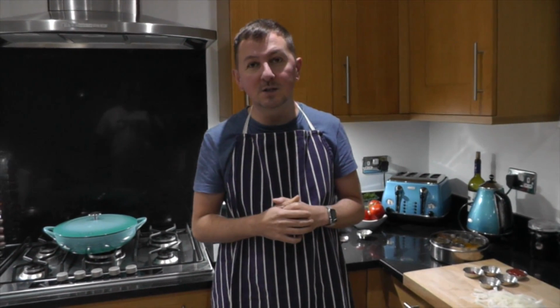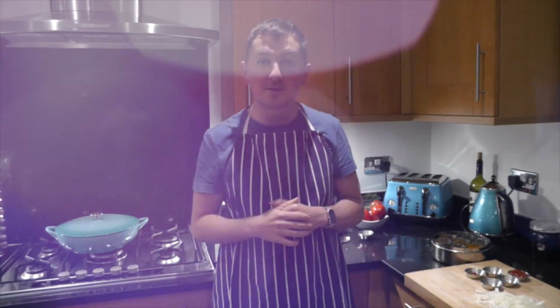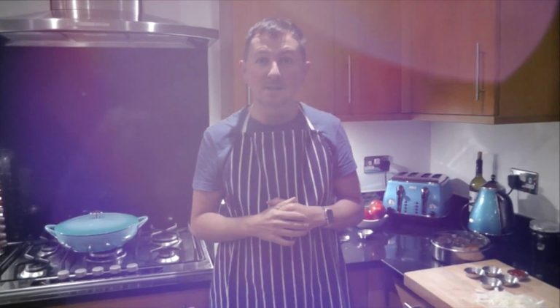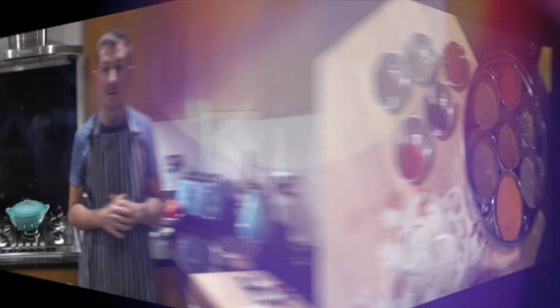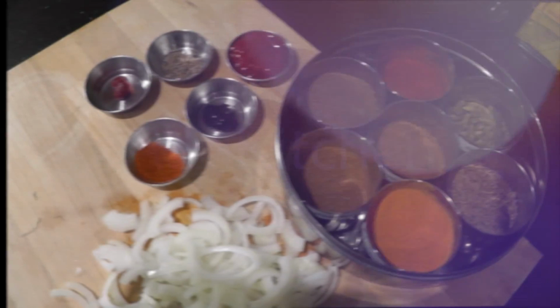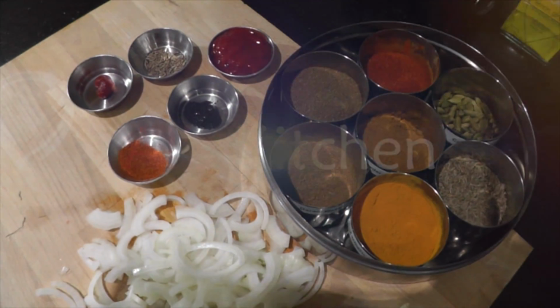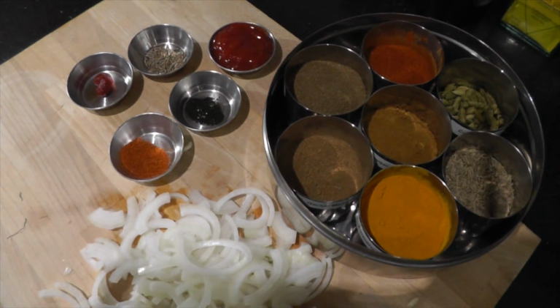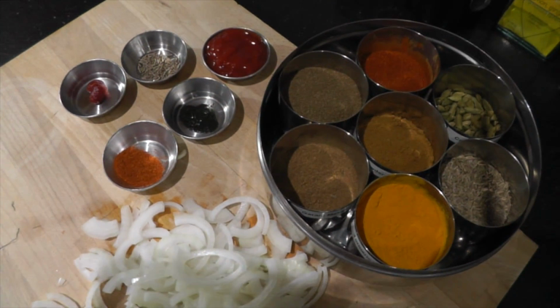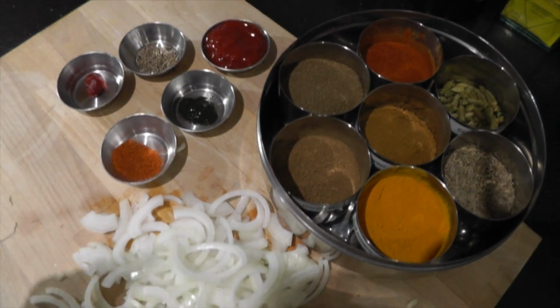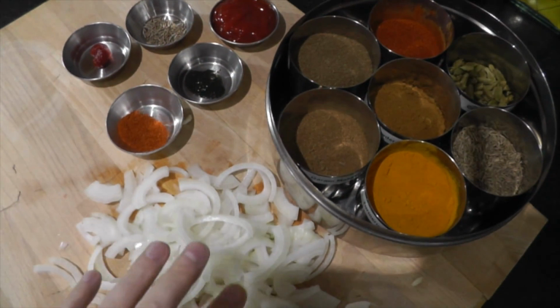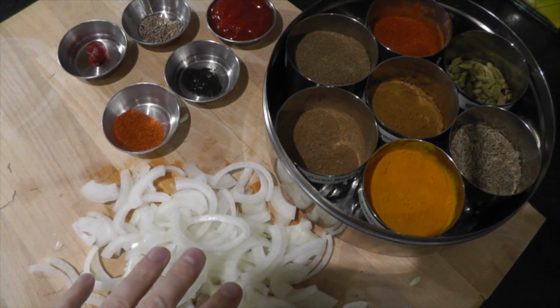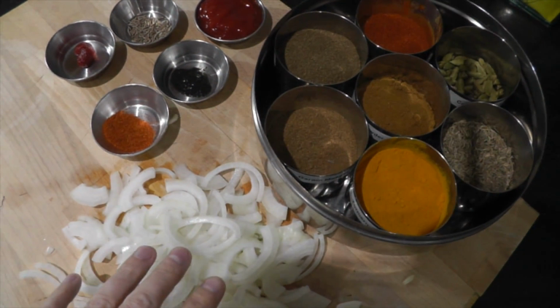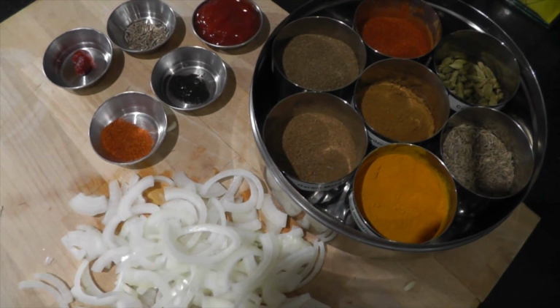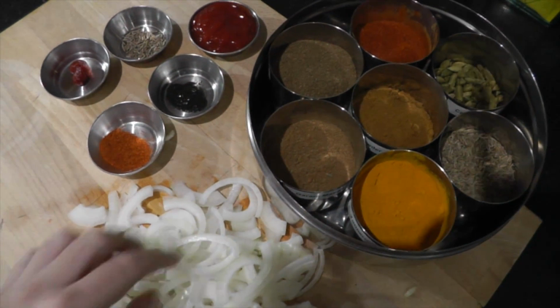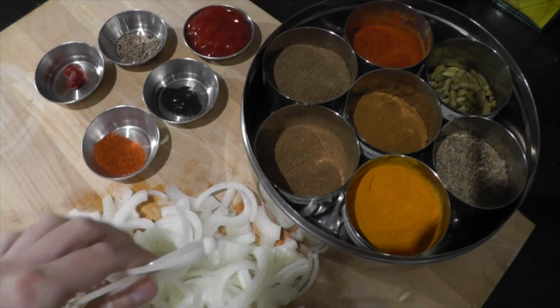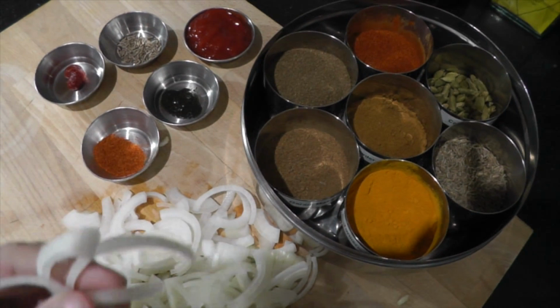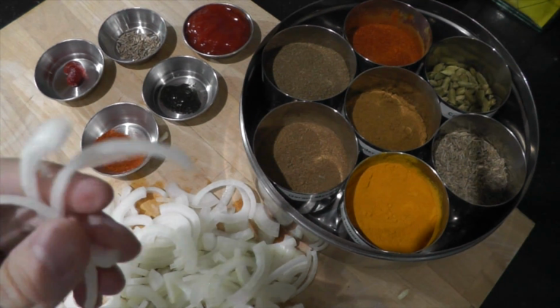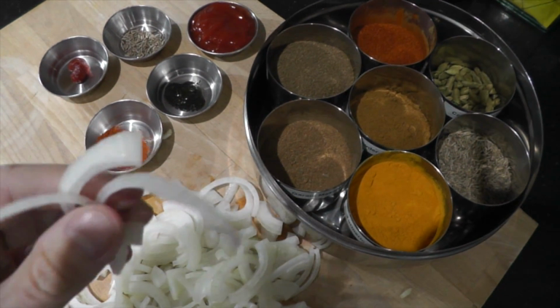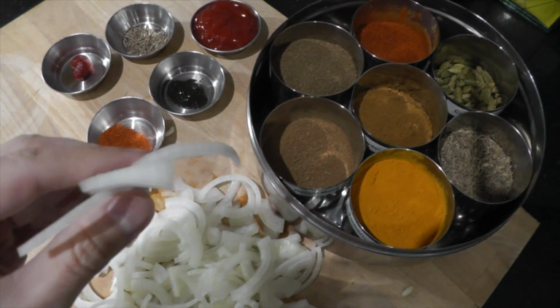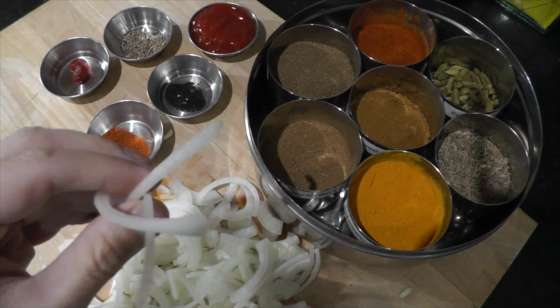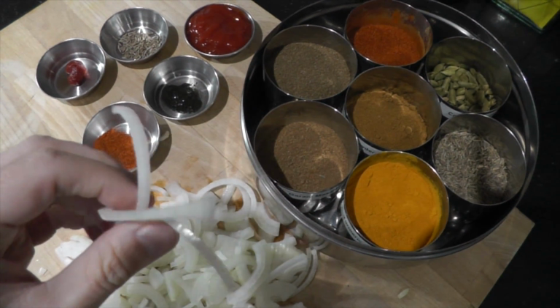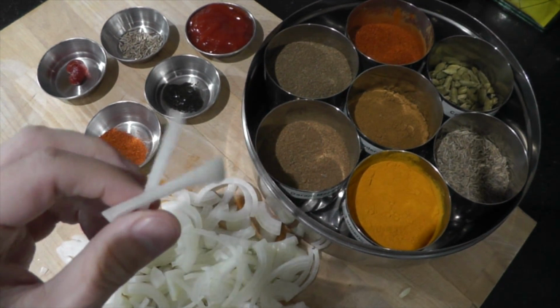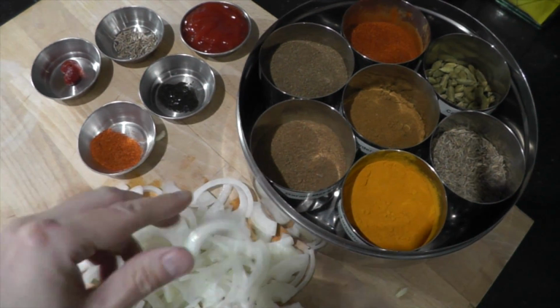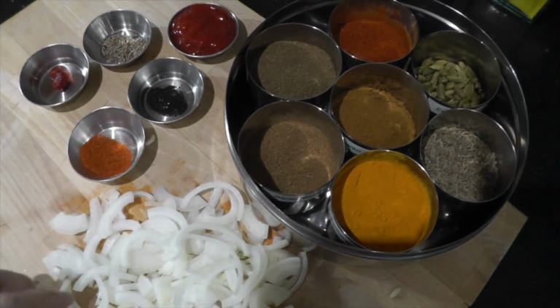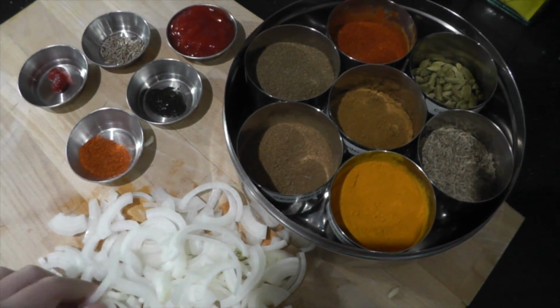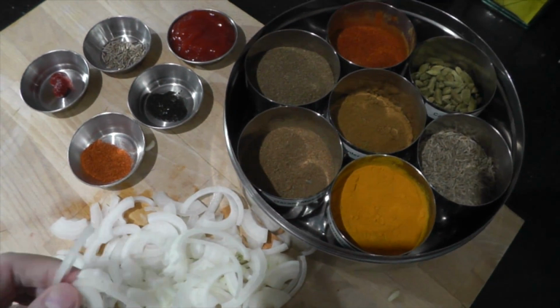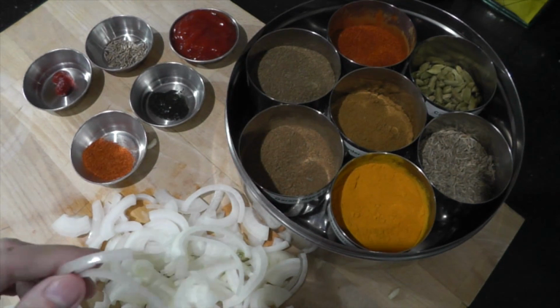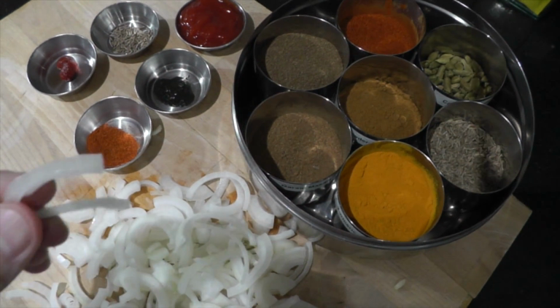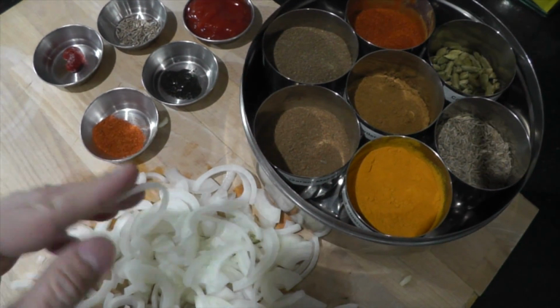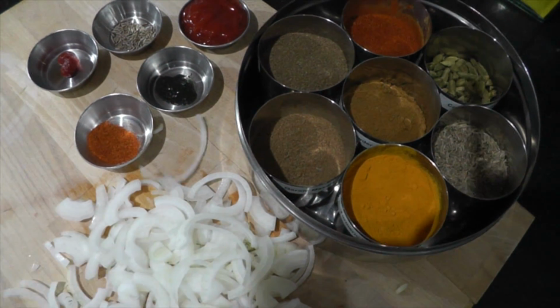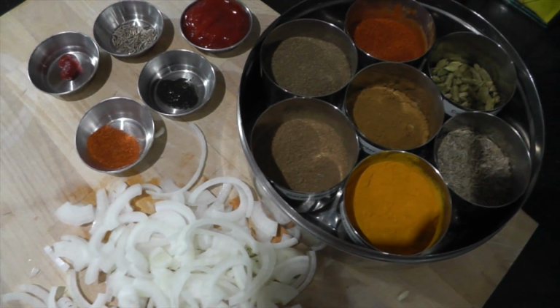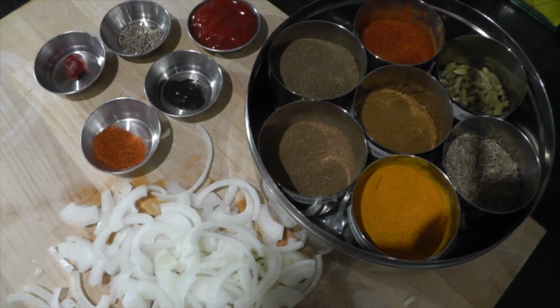Let's check out the ingredients. For today's recipe, I've chopped one white onion. You can chop it how you like — you can have it in little cubes, dice it up, or just have it in strands like this. Do what you like.